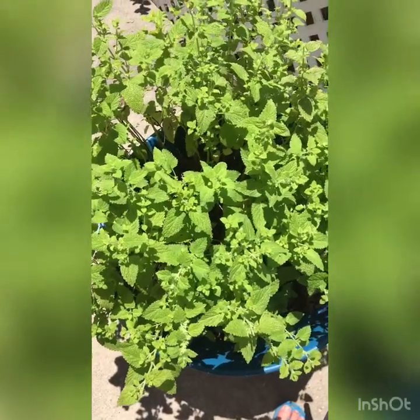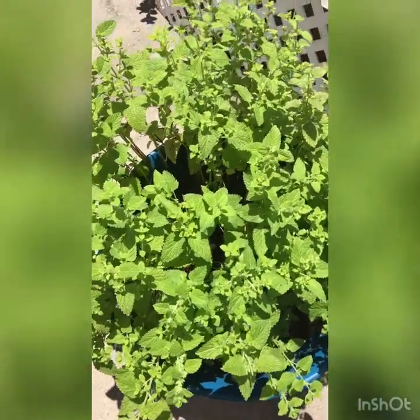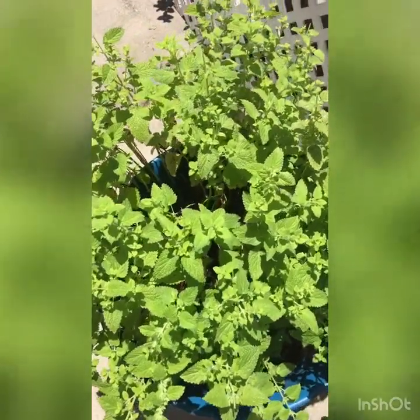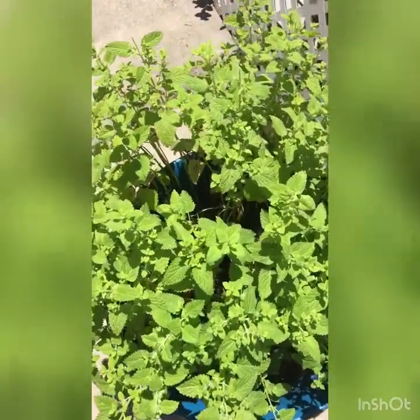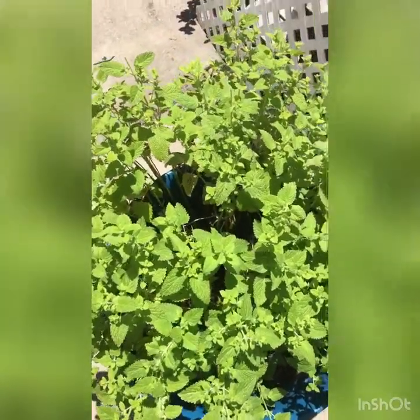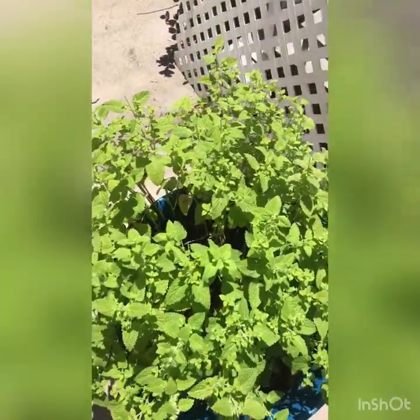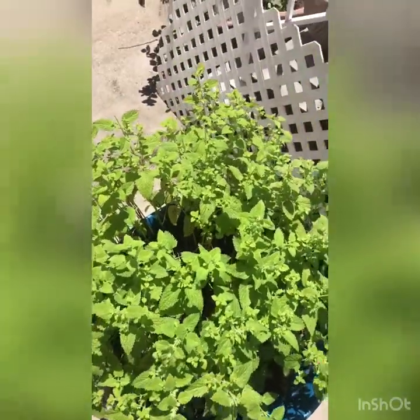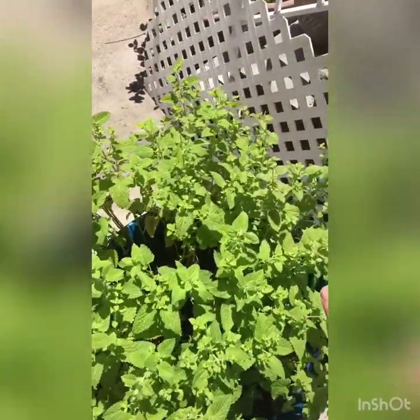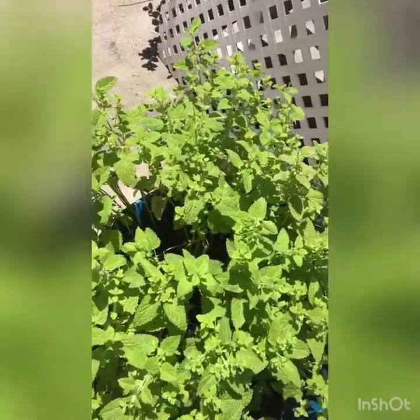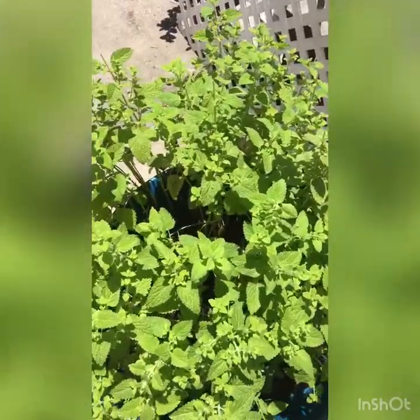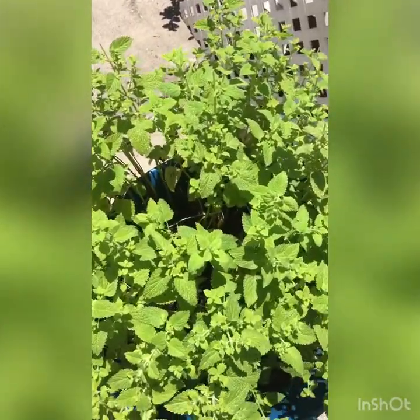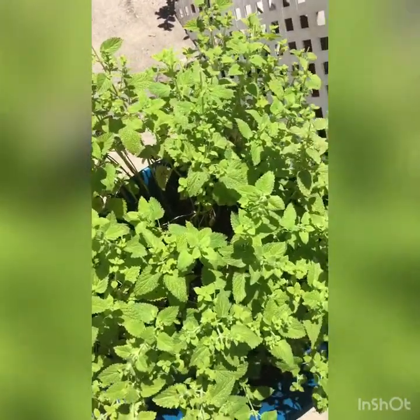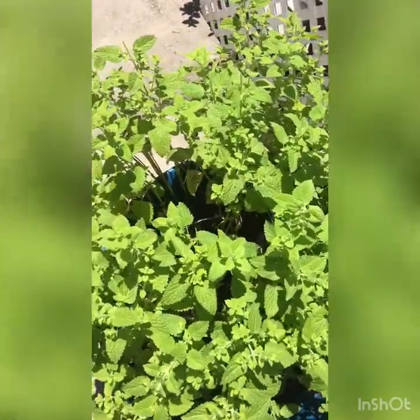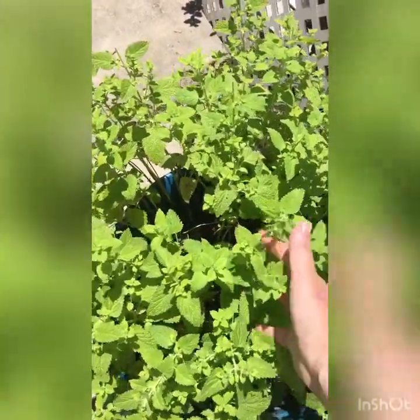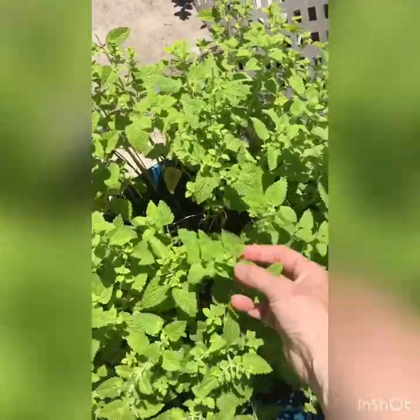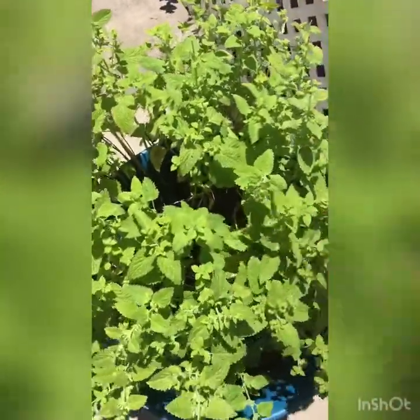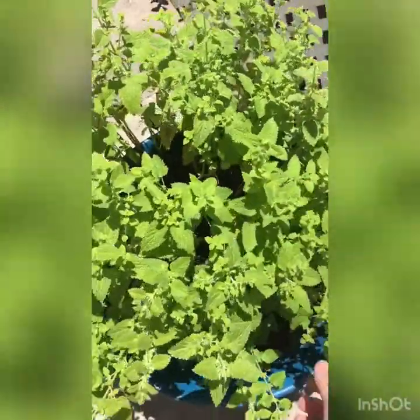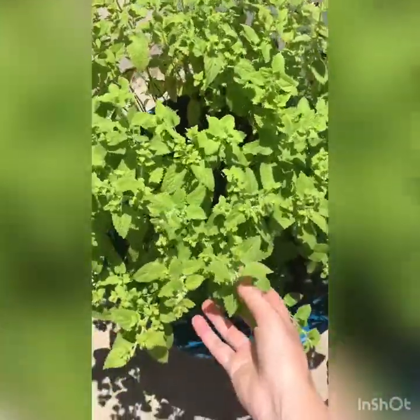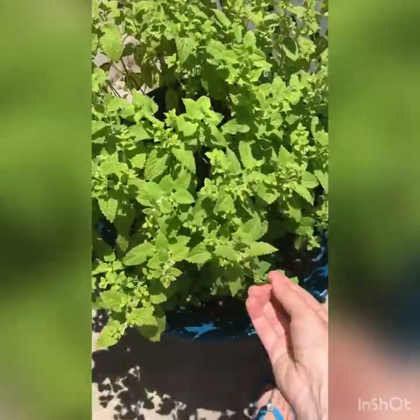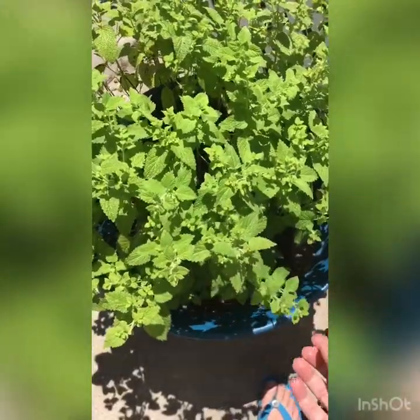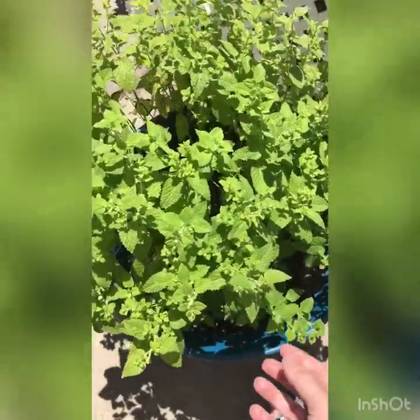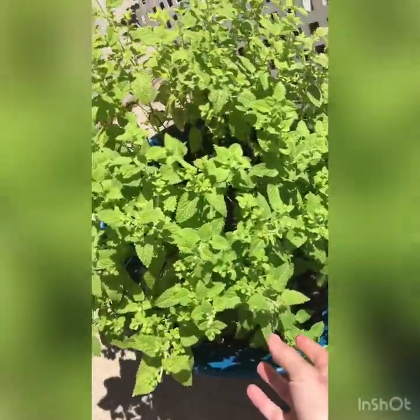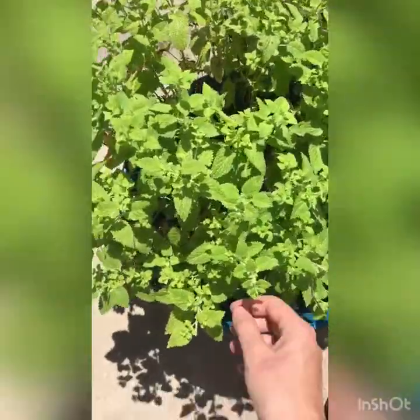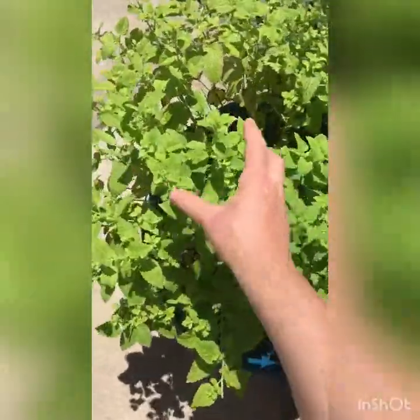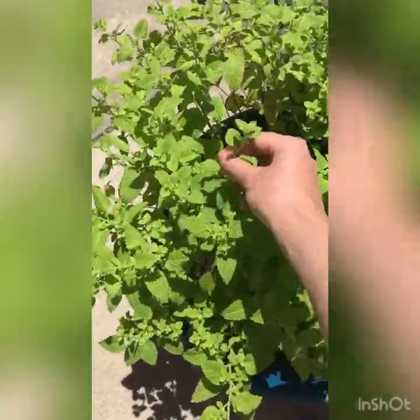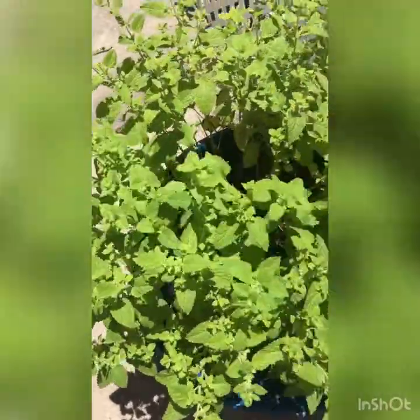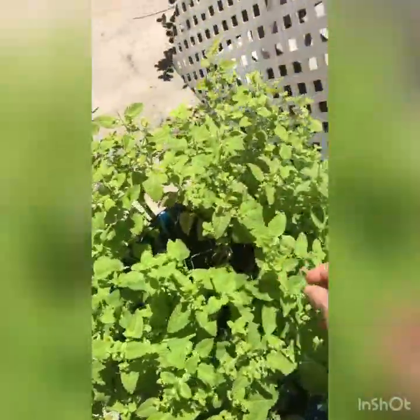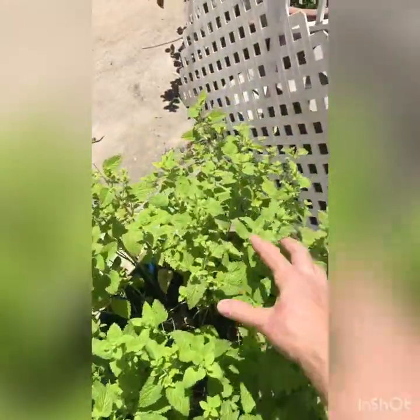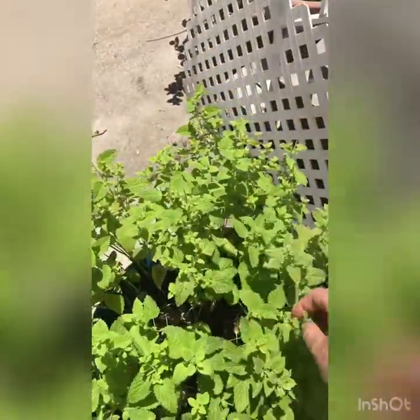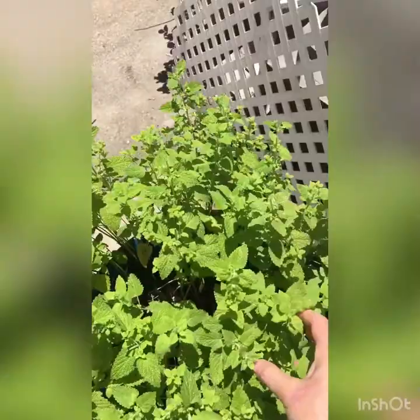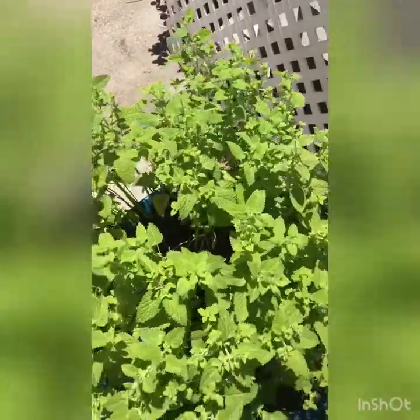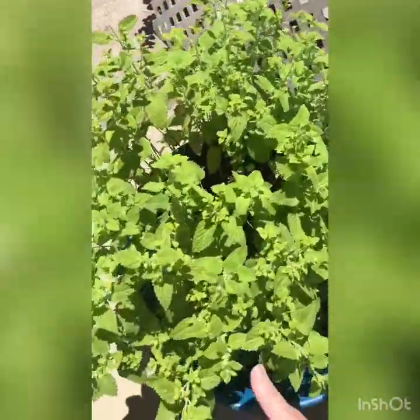Hi everyone, this is Maria from Drops of Gray Soaps. We're here in my garden and I just wanted to show my lemon balm. I trimmed some of it back today and did pick a few.